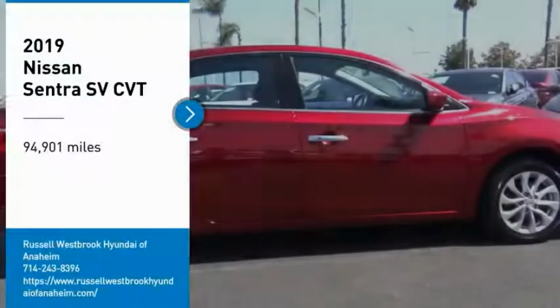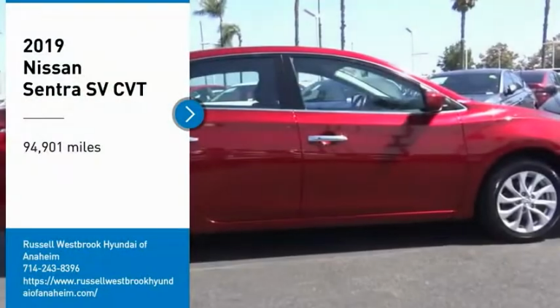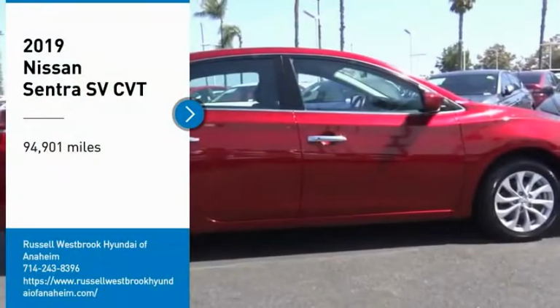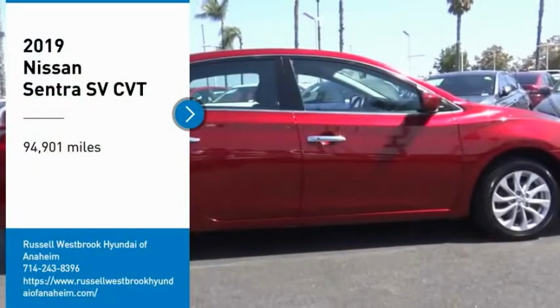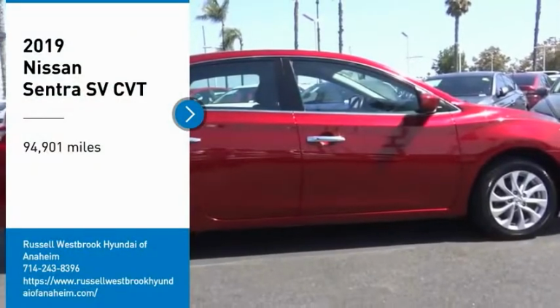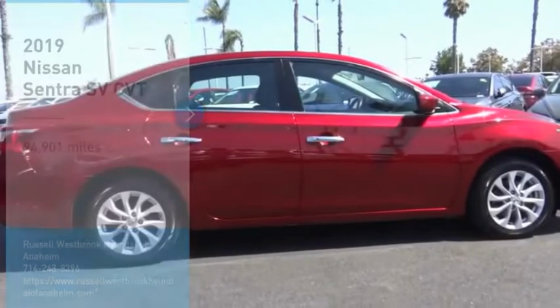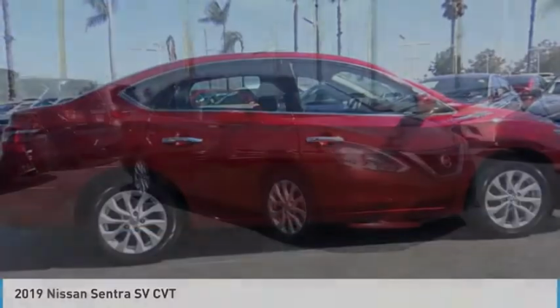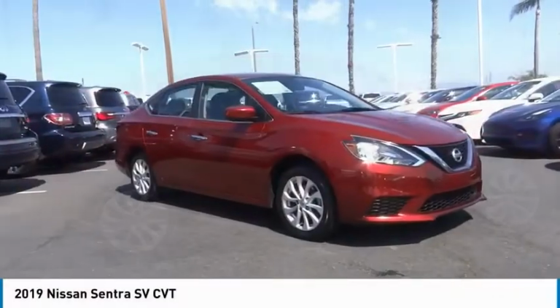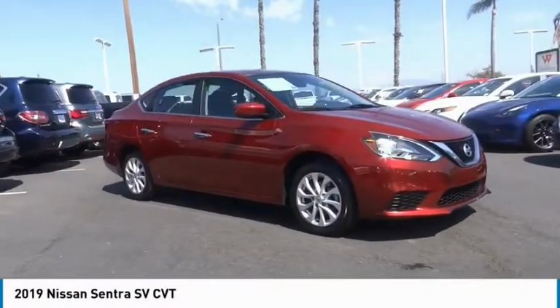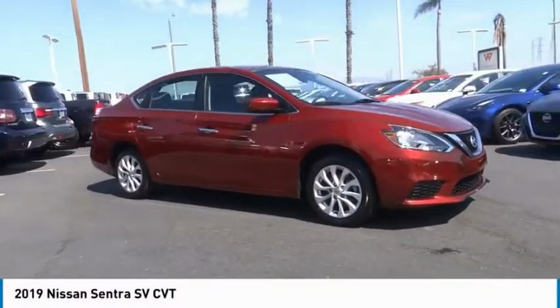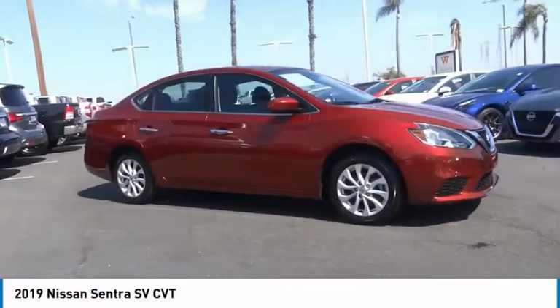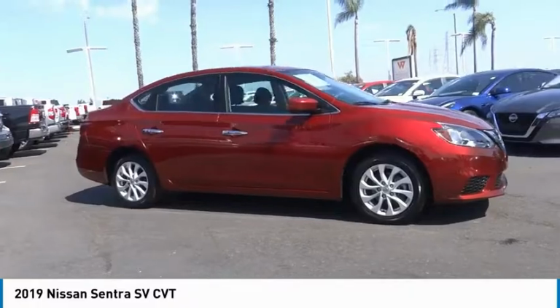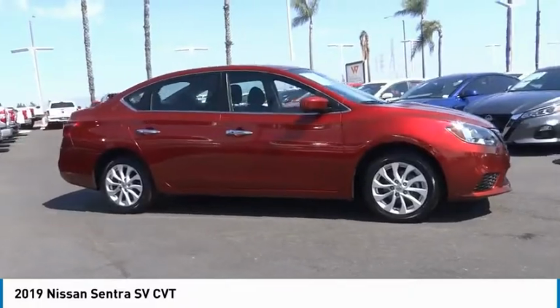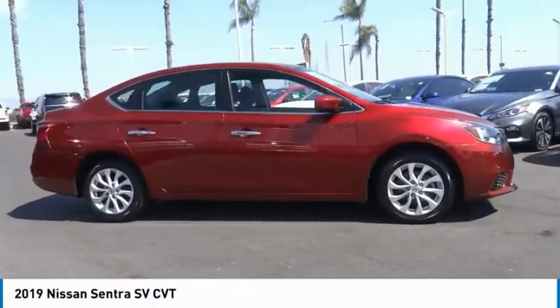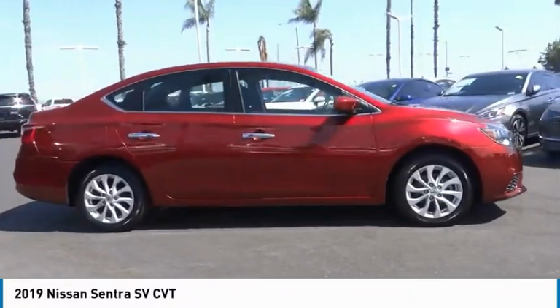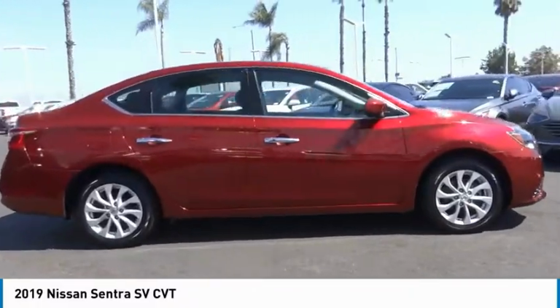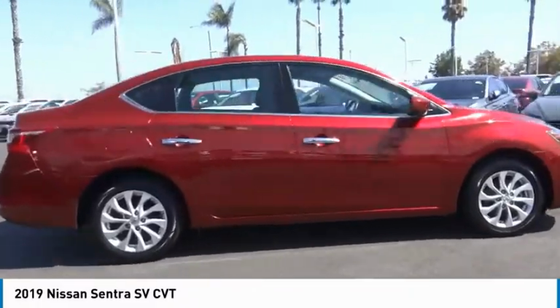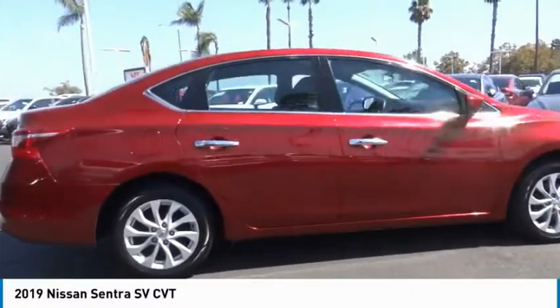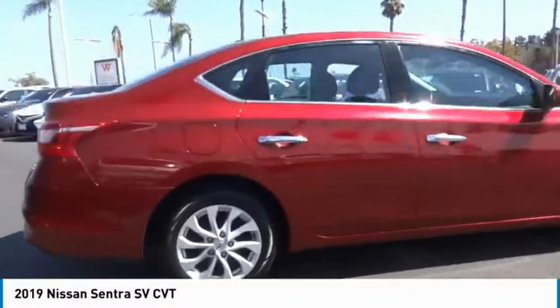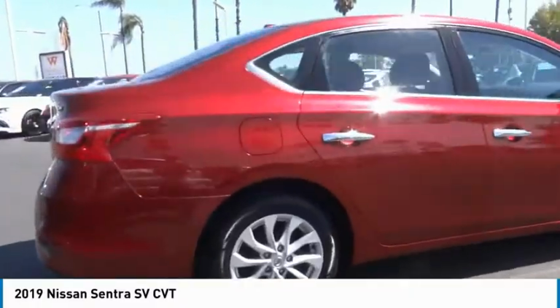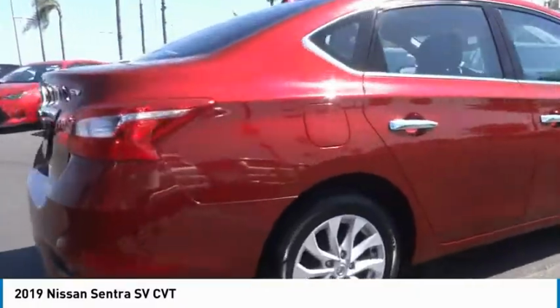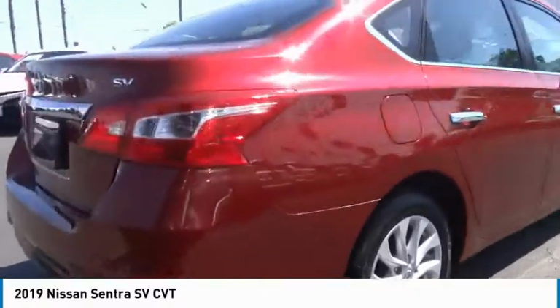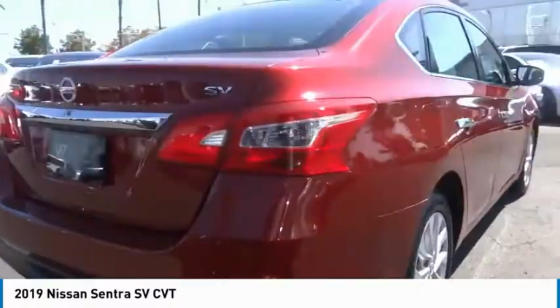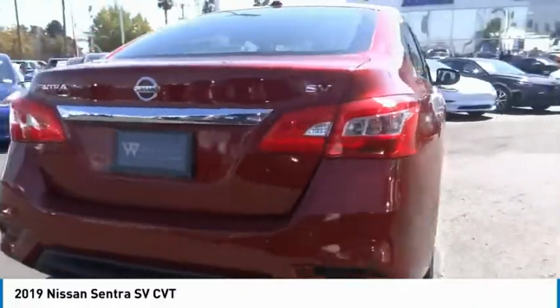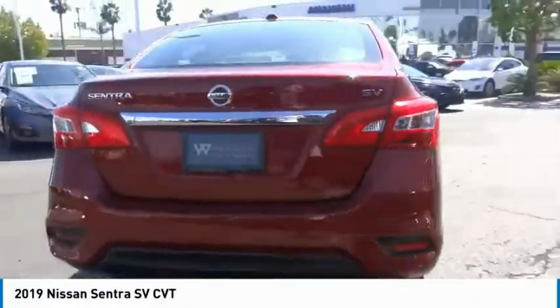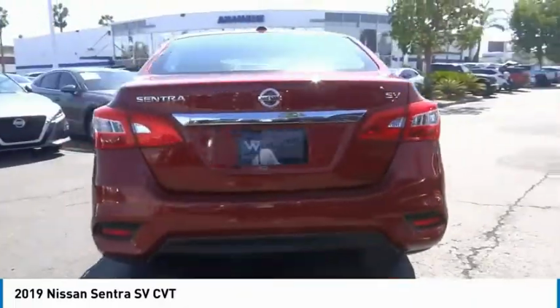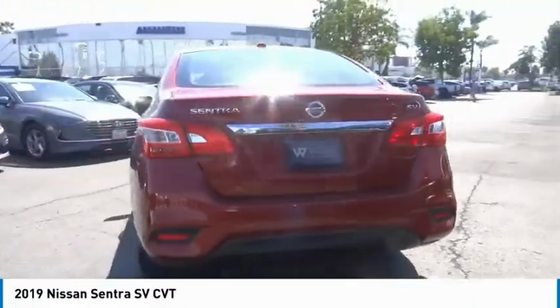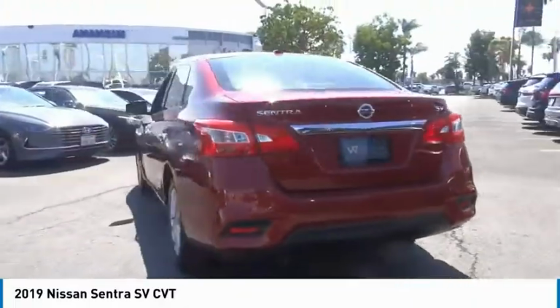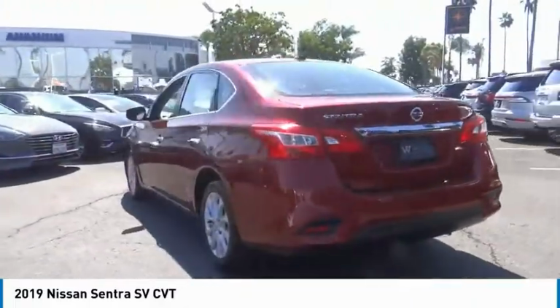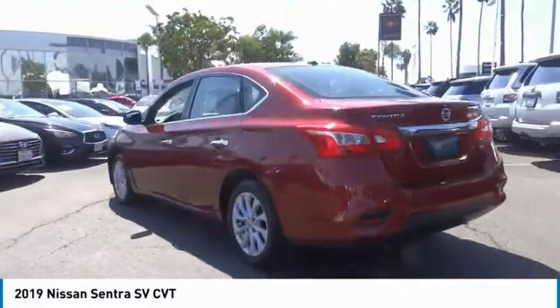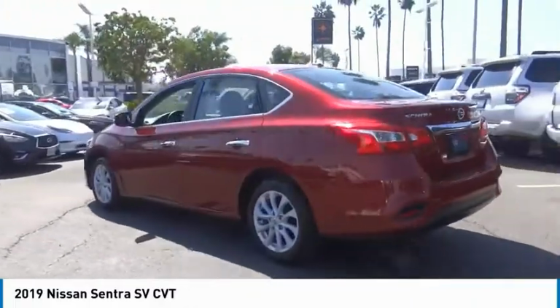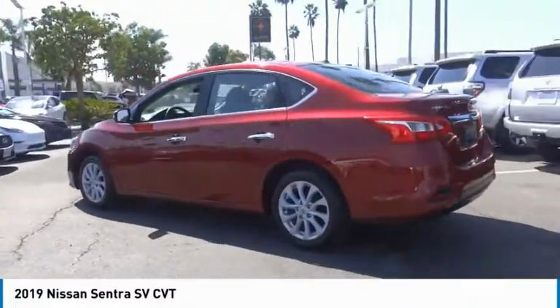Looking for the right vehicle? Check out the 2019 Sentra. With its spacious and versatile interior and stellar fuel efficiency, the Nissan Sentra is the obvious choice for anyone who wants to enjoy a stylish and comfortable ride.